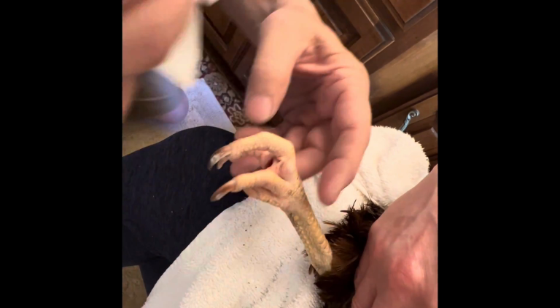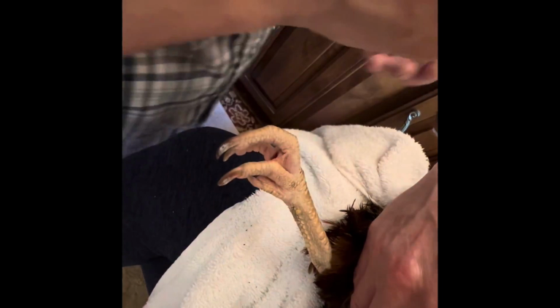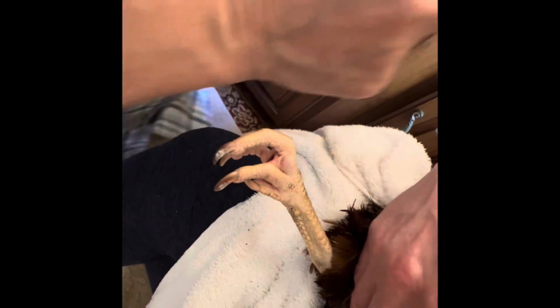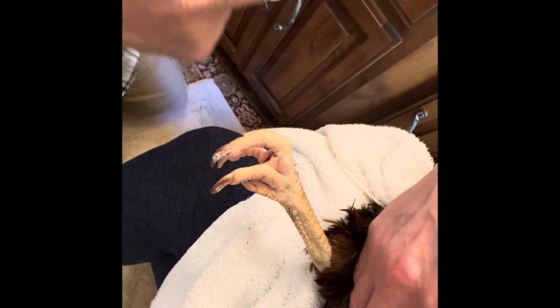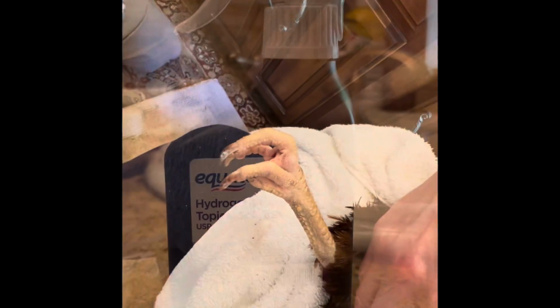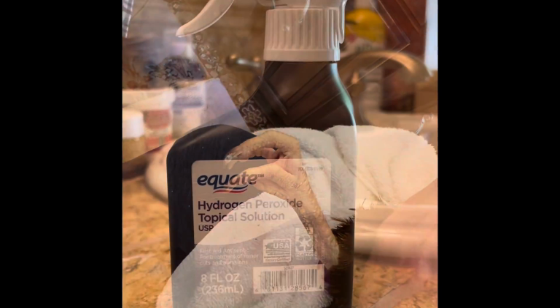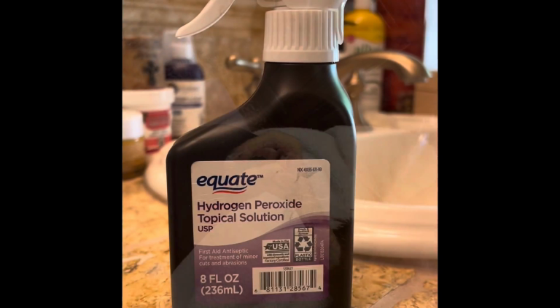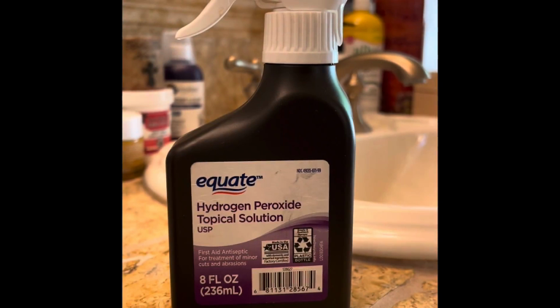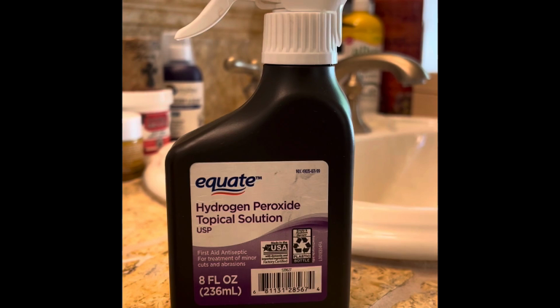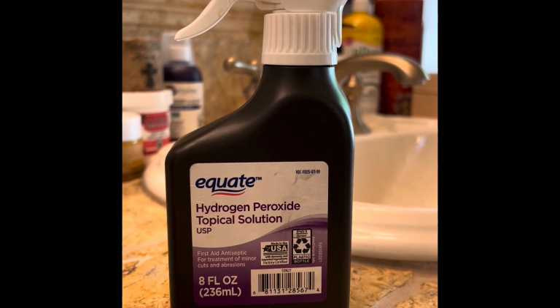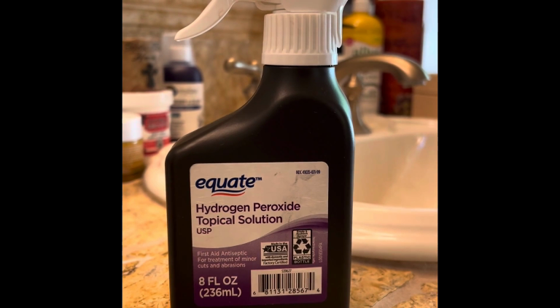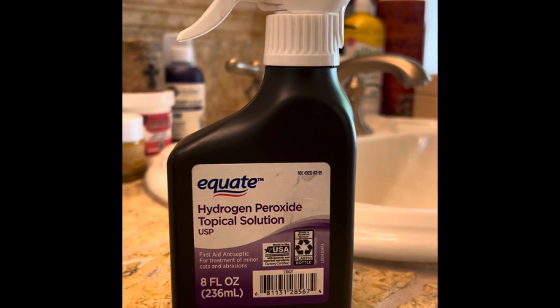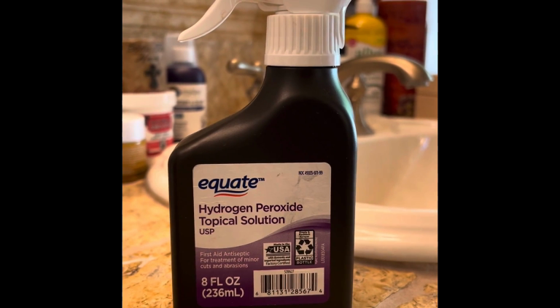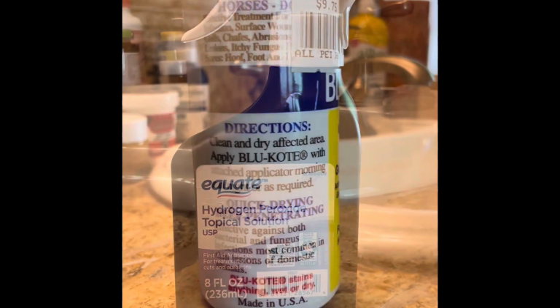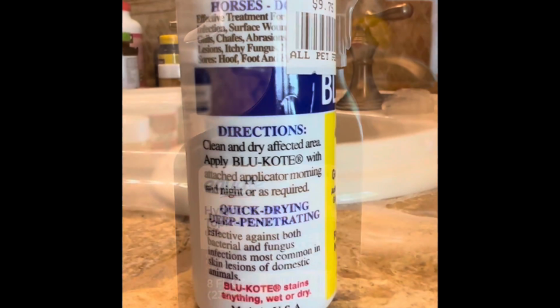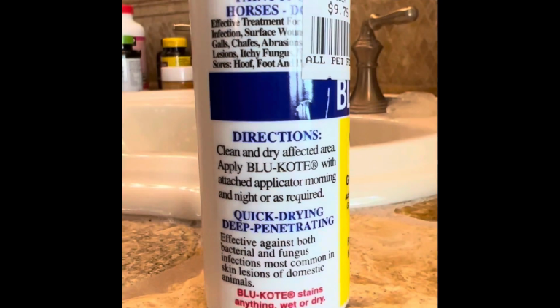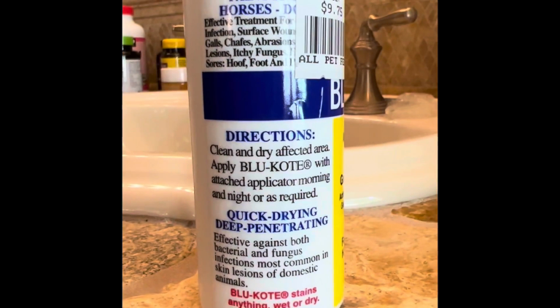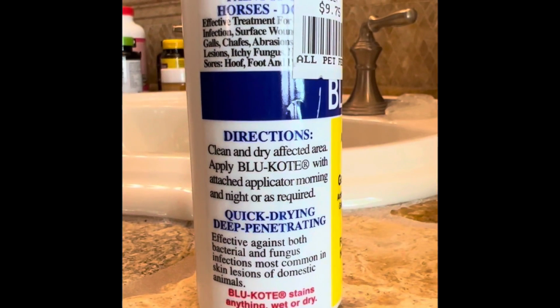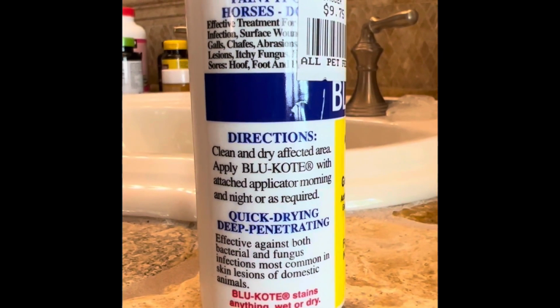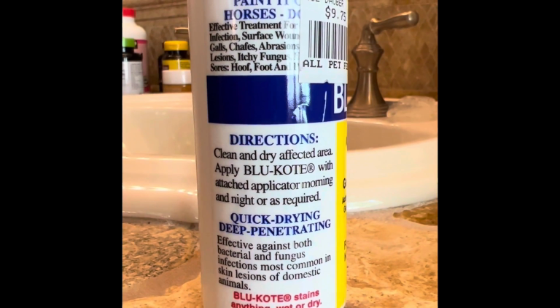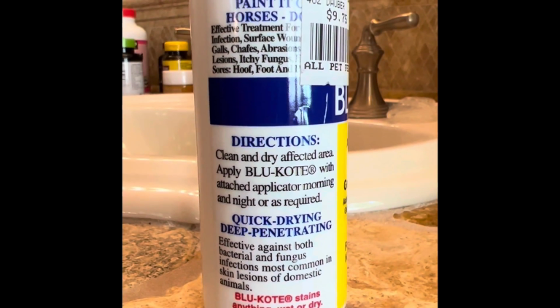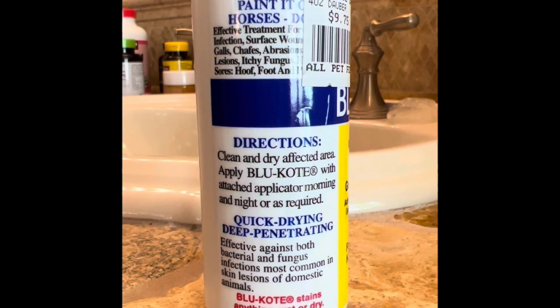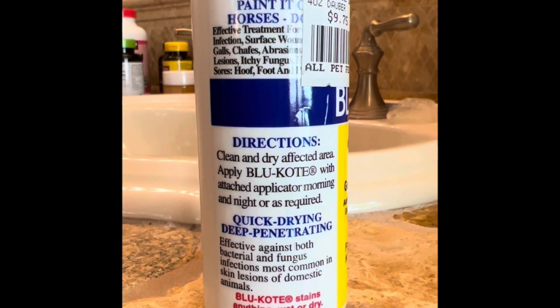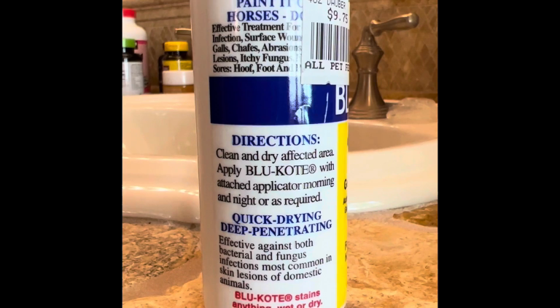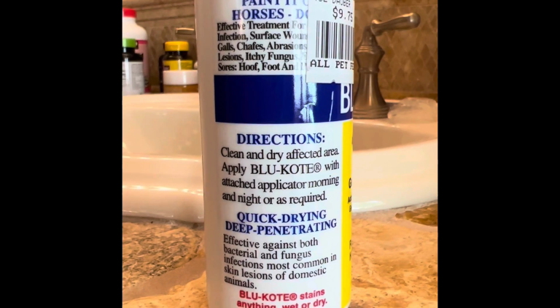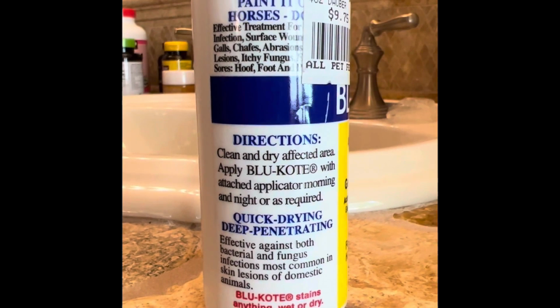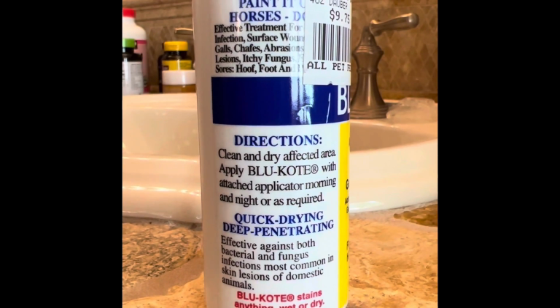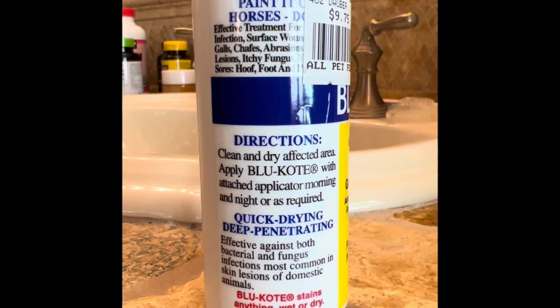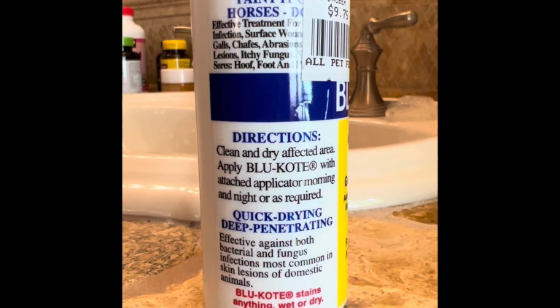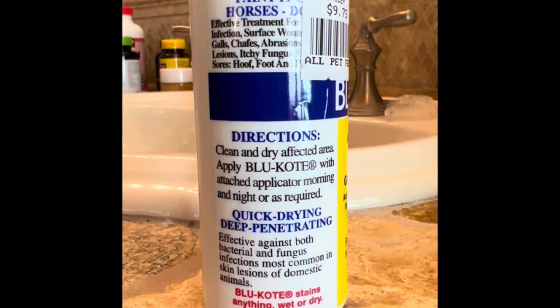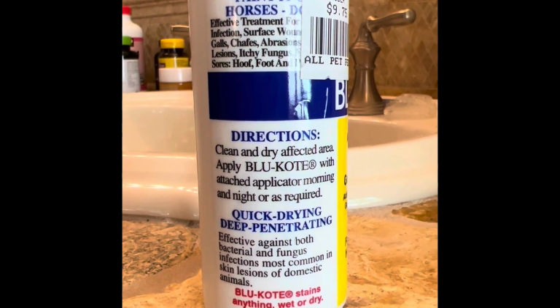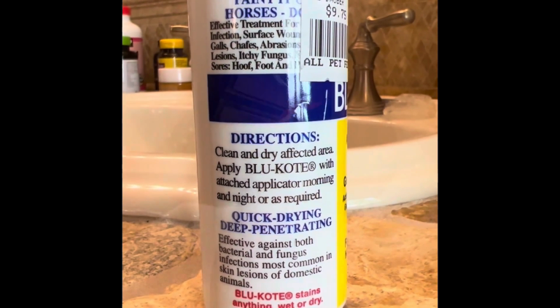After you remove the infection, you'll want to spray the wound with hydrogen peroxide. And after it dries, you'll want to add an antiseptic. We used blue coat.